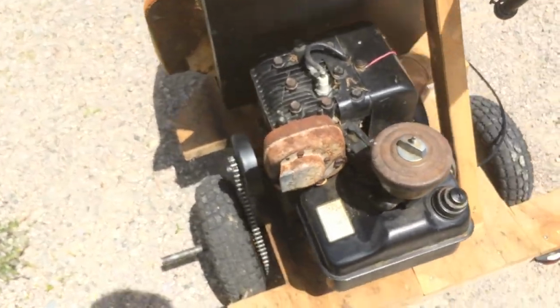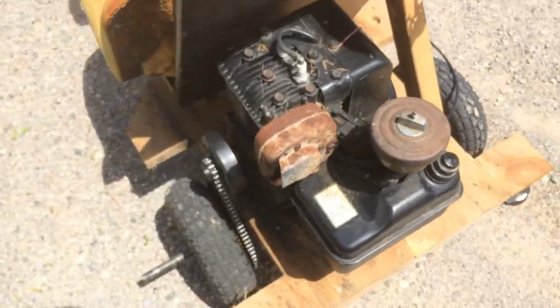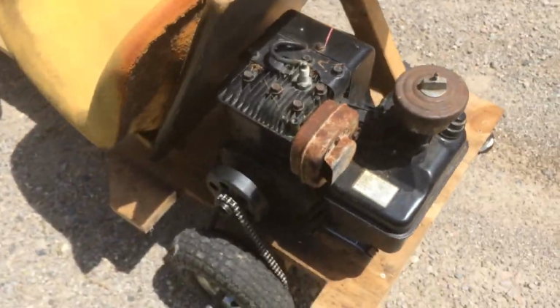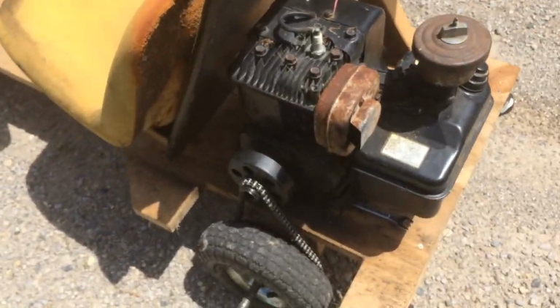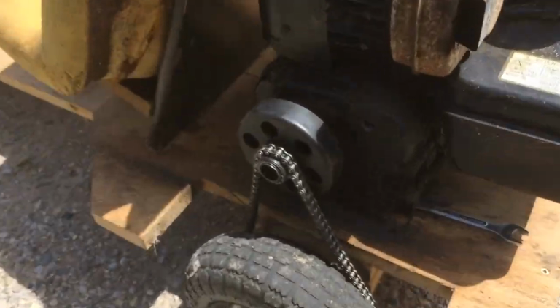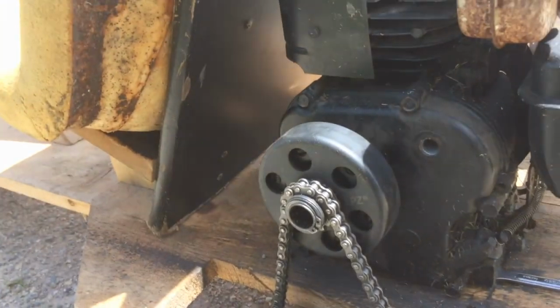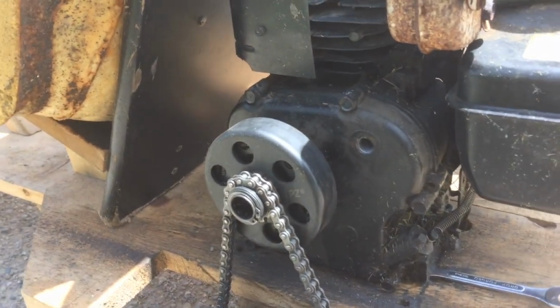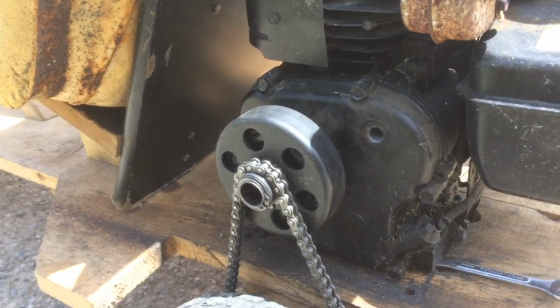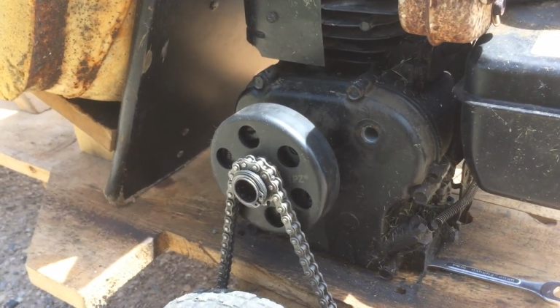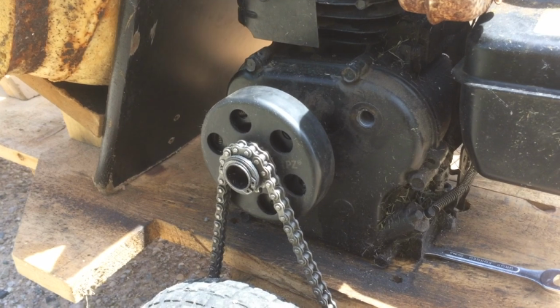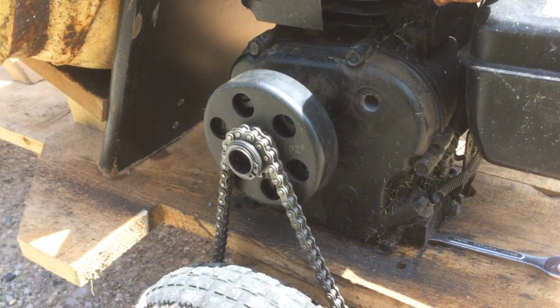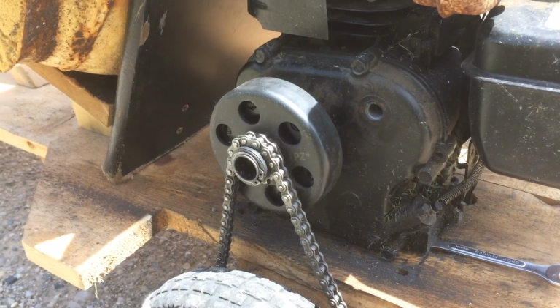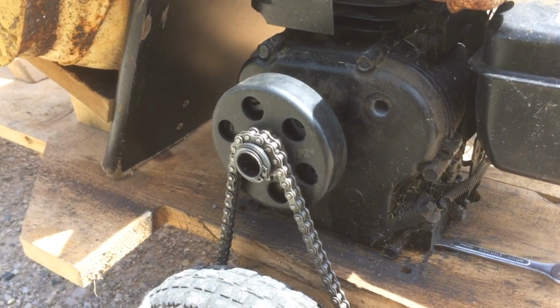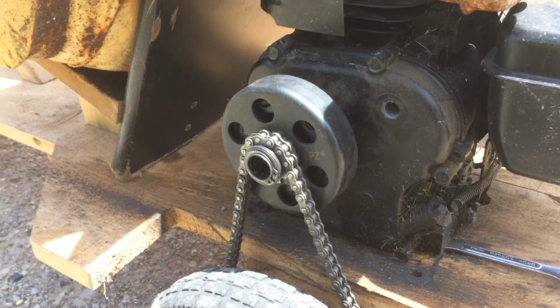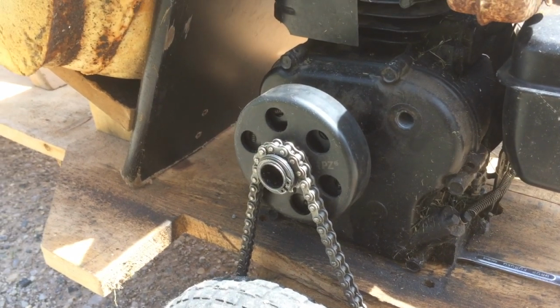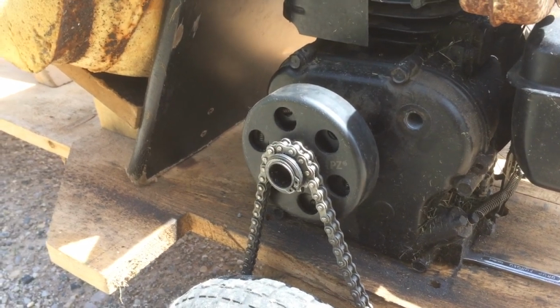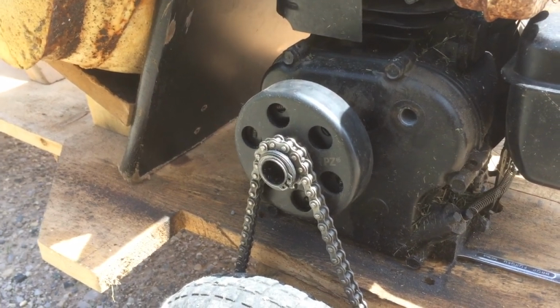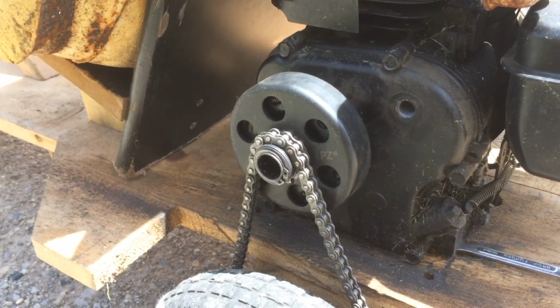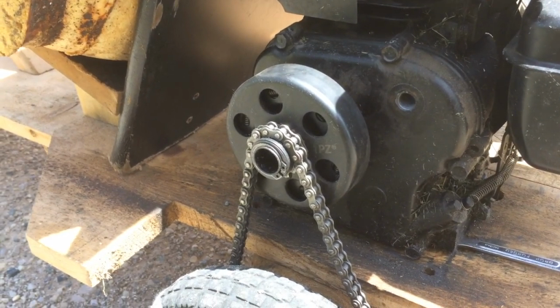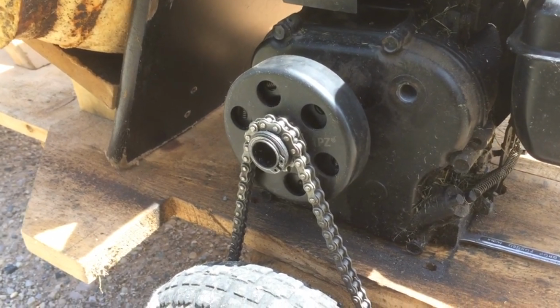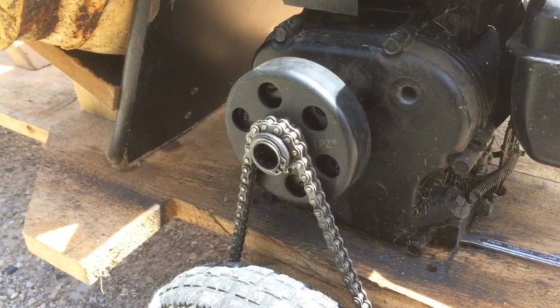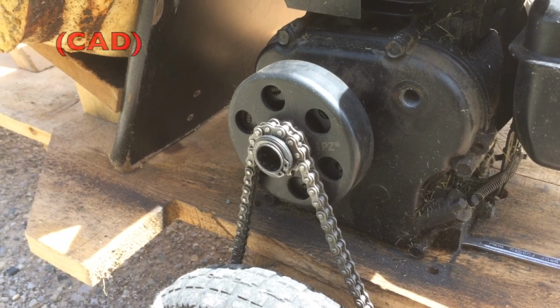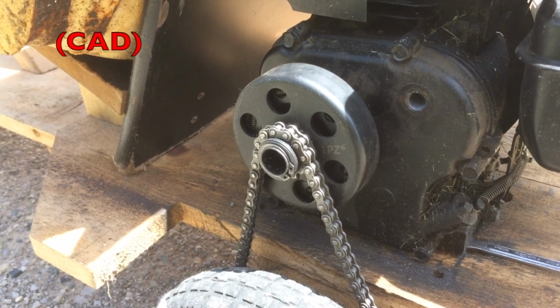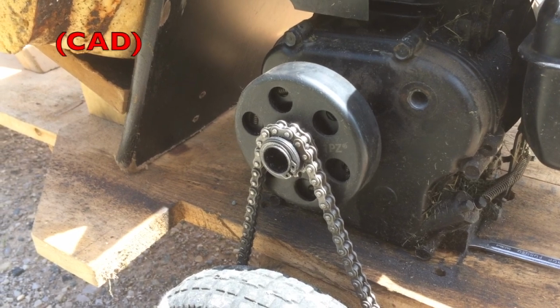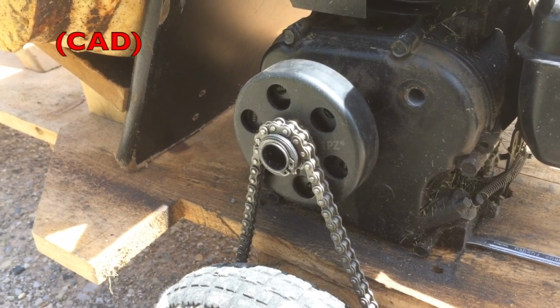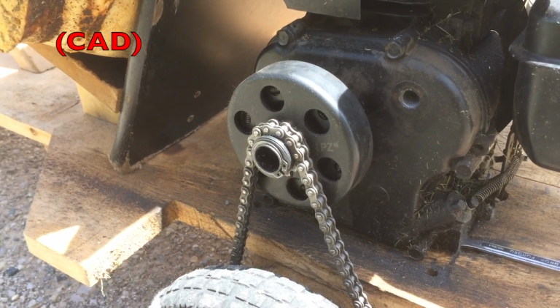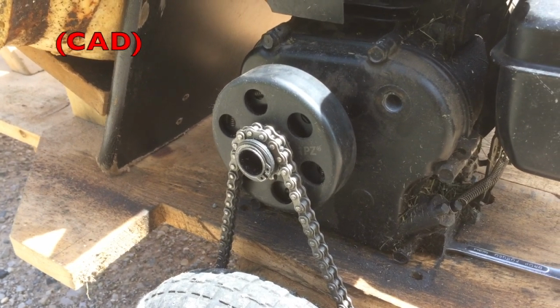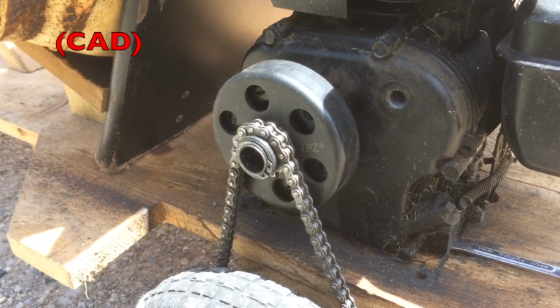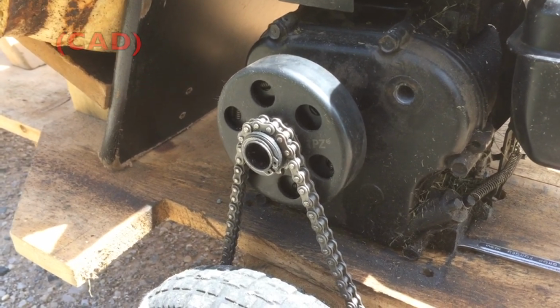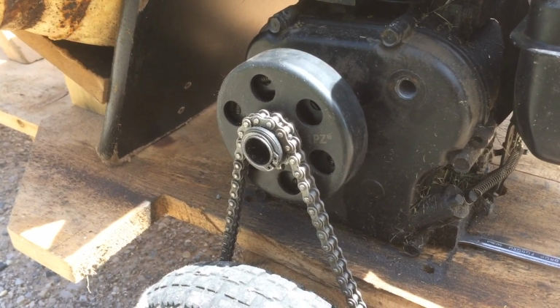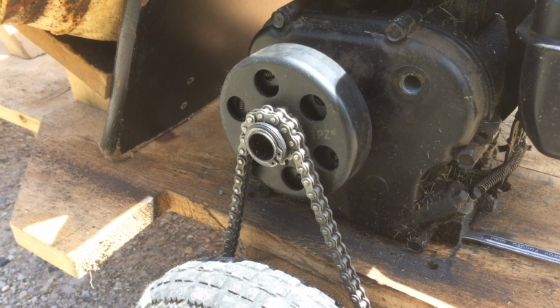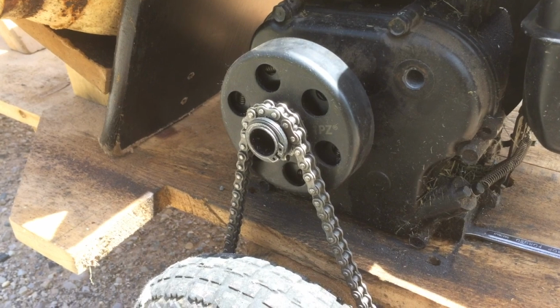The next thing — since it had more power, I wanted a better drivetrain. So I got a real centrifugal clutch on Amazon for 30 bucks, and I have to say that's the best purchase I've made in a long time.